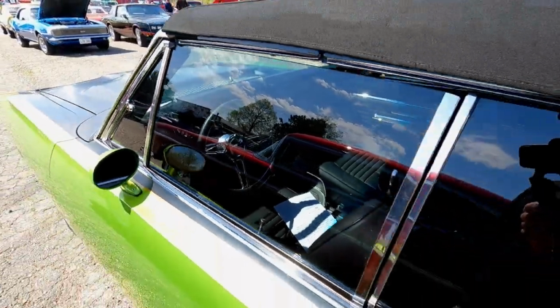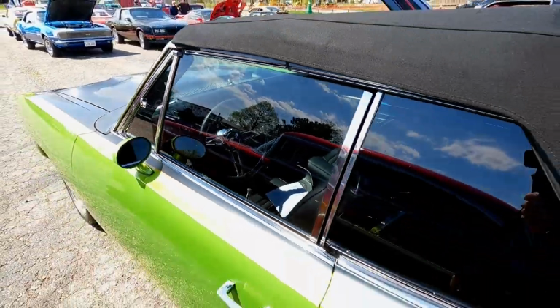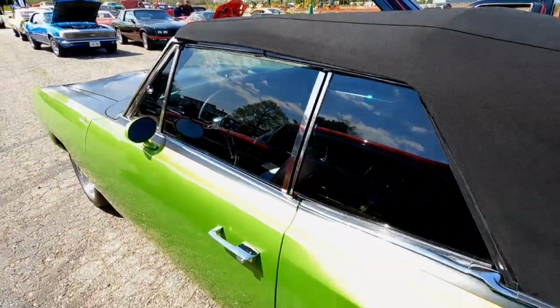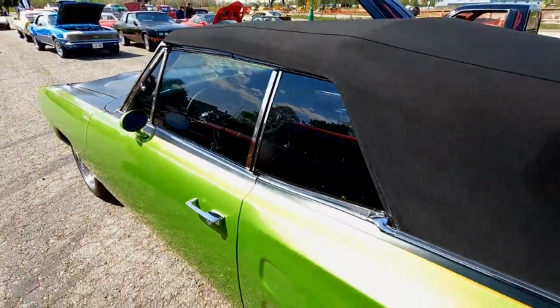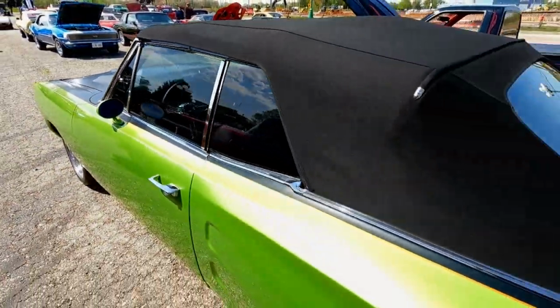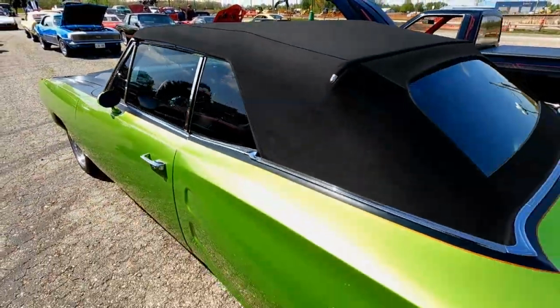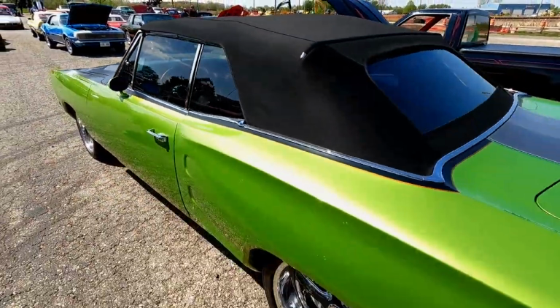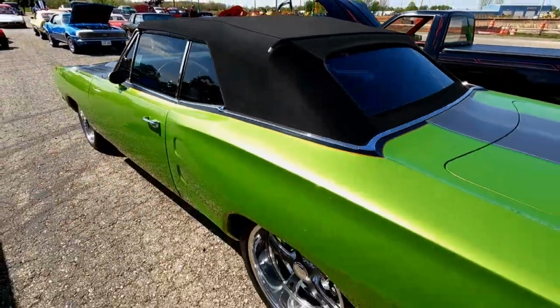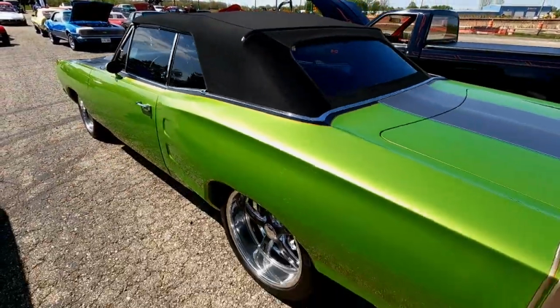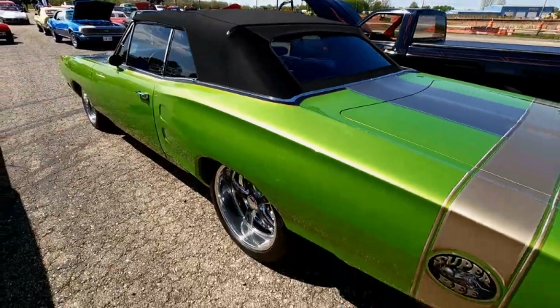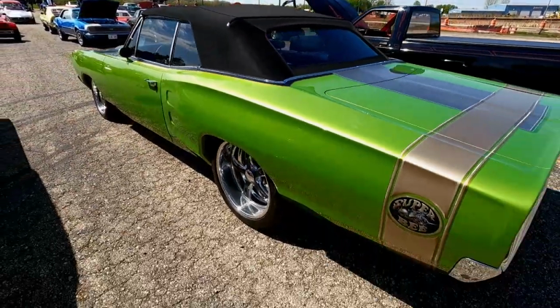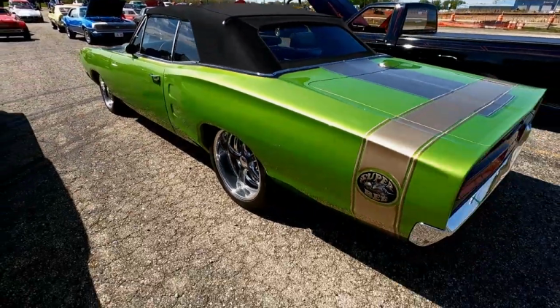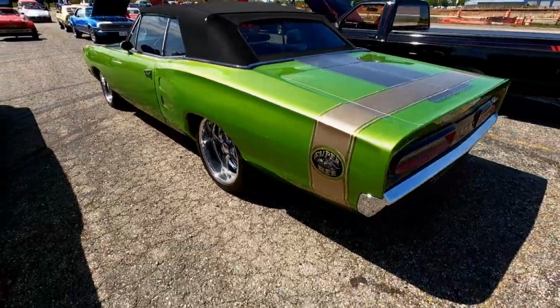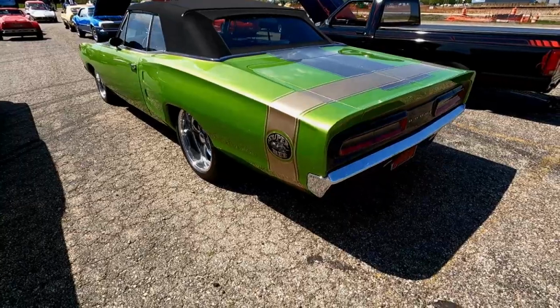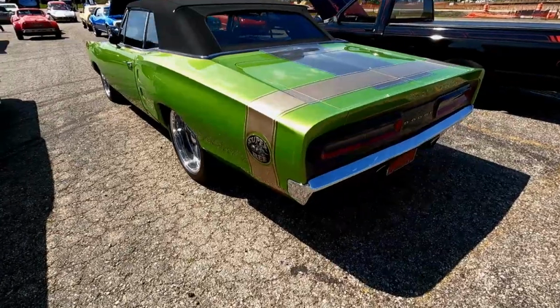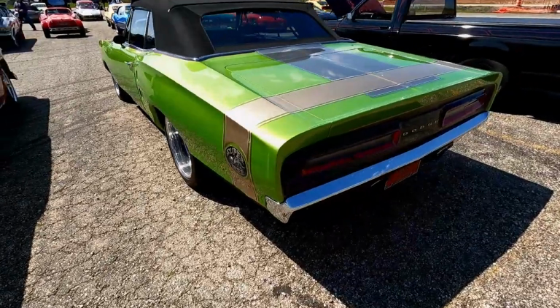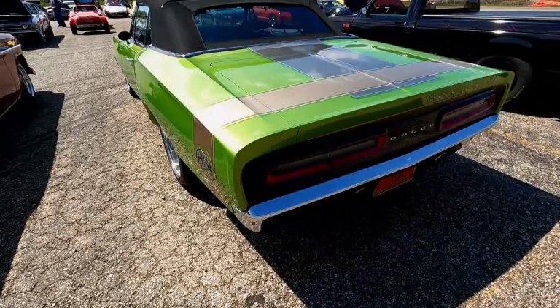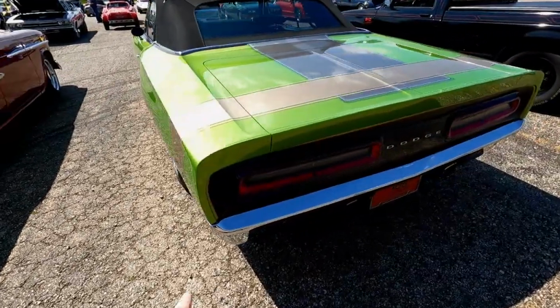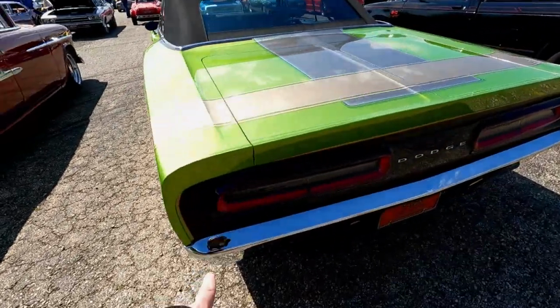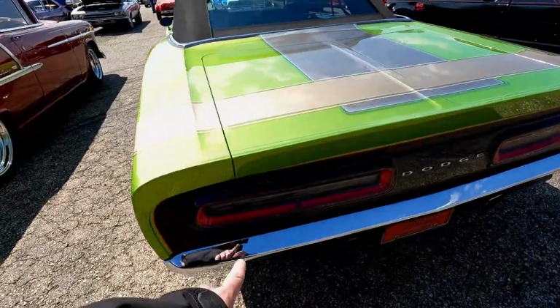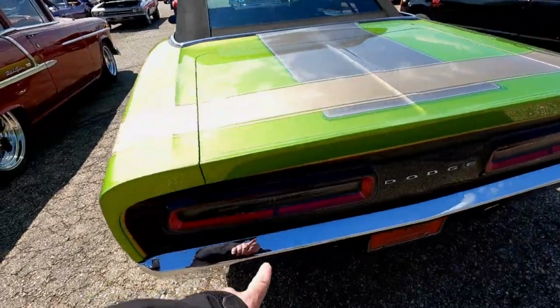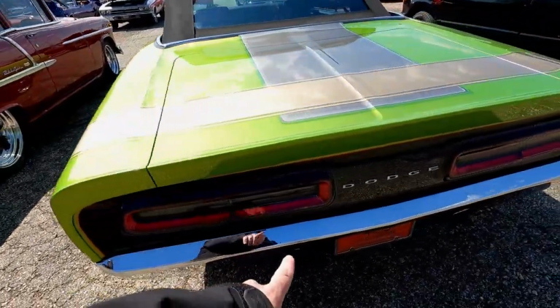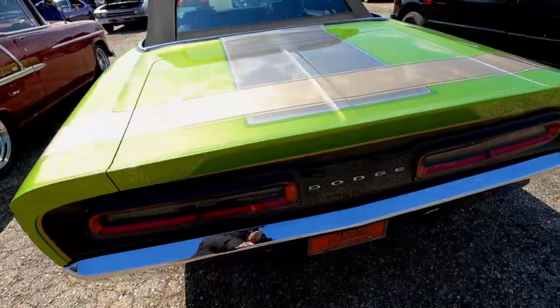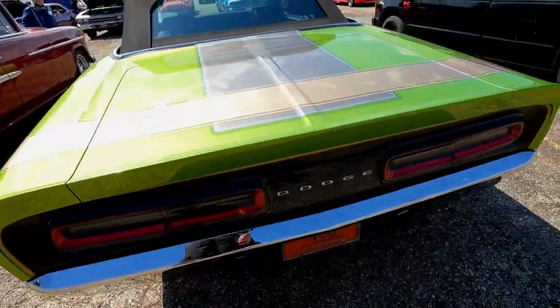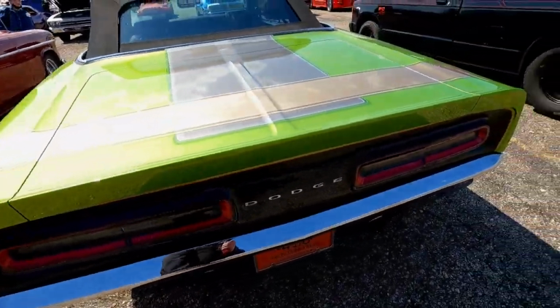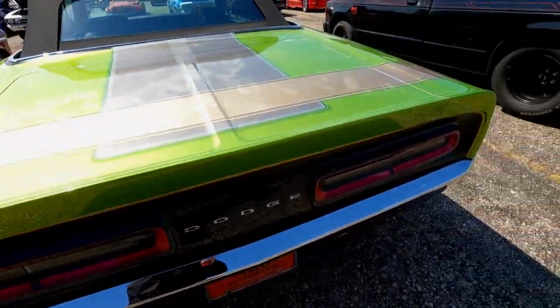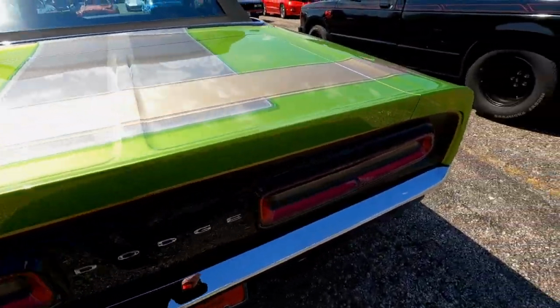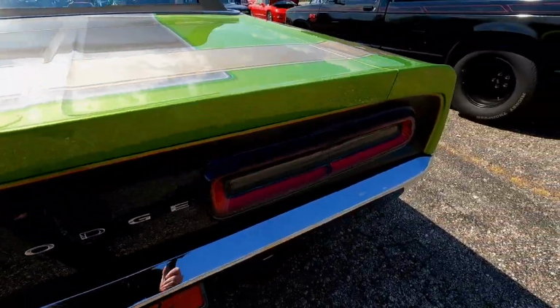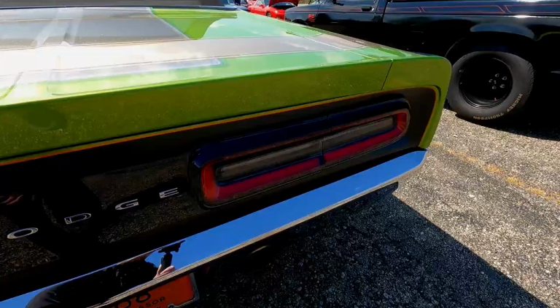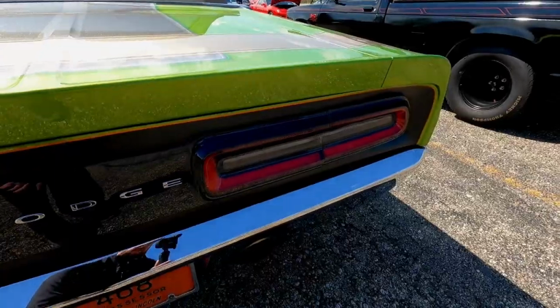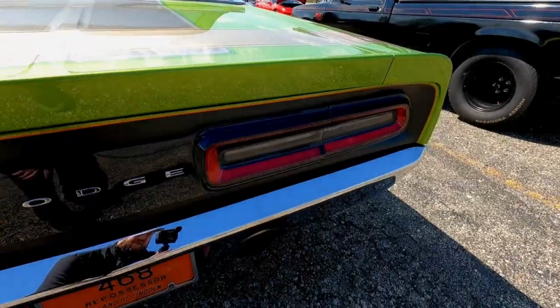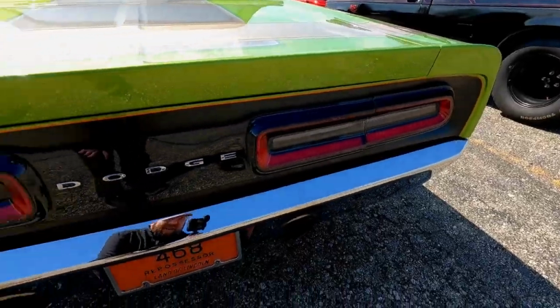Drop top — not a big convertible fan, but I think this one looks pretty good. Also the back, this tail panel looks like it's out of a new Challenger right there.